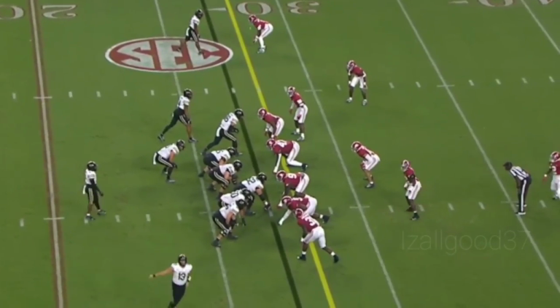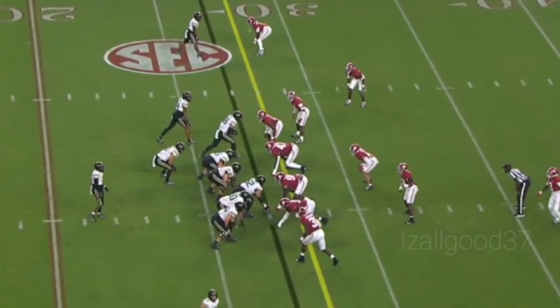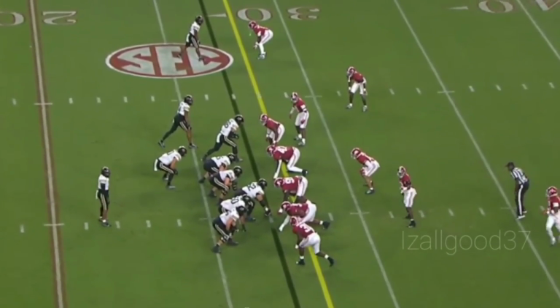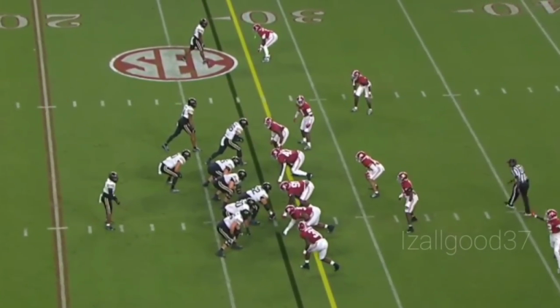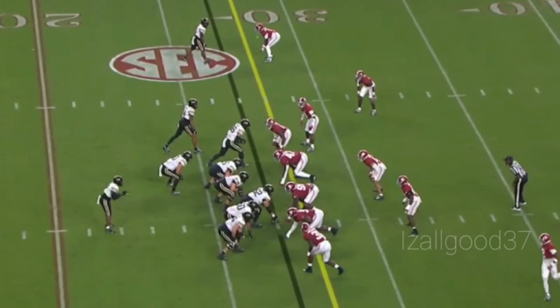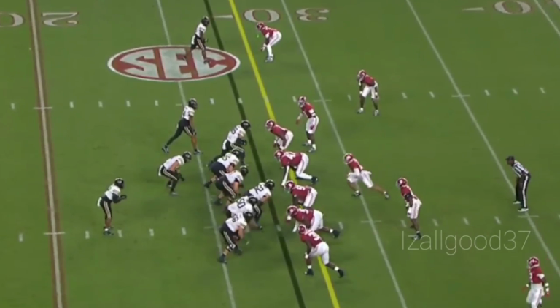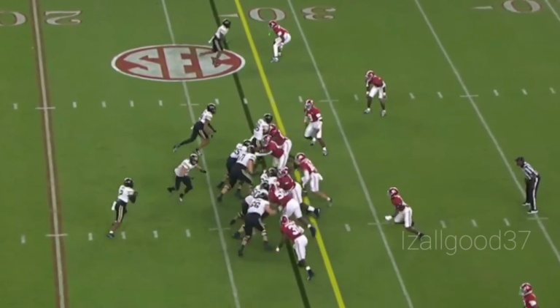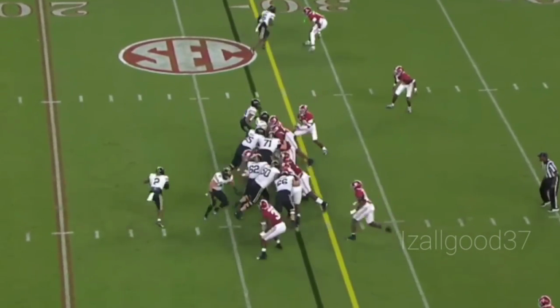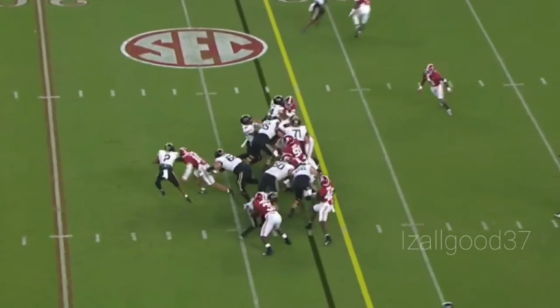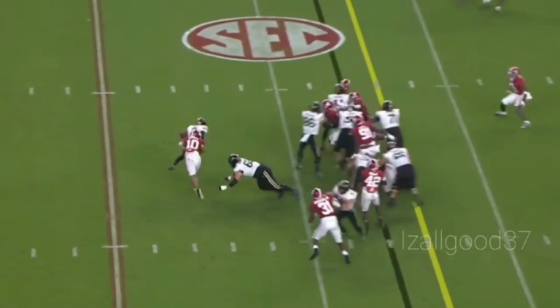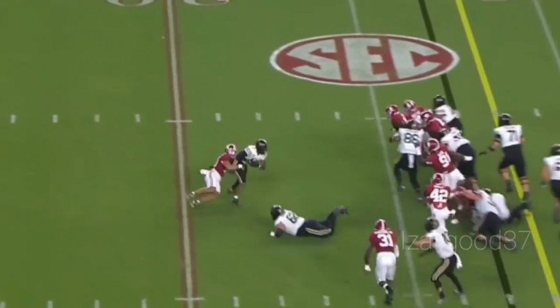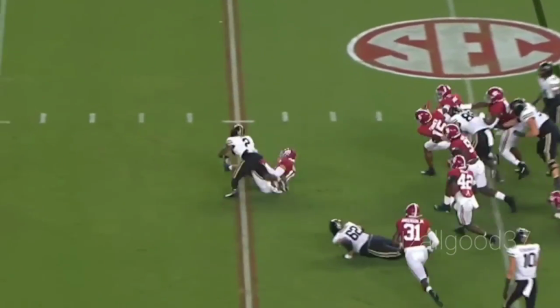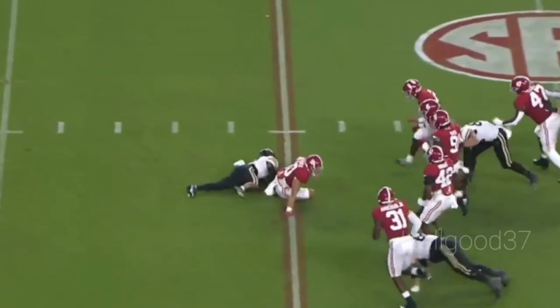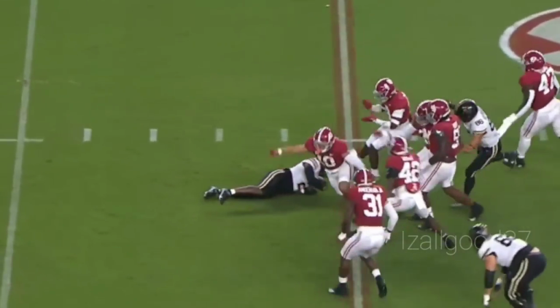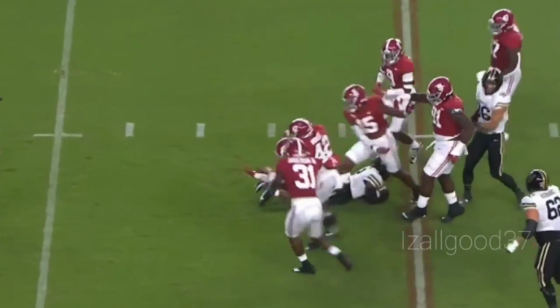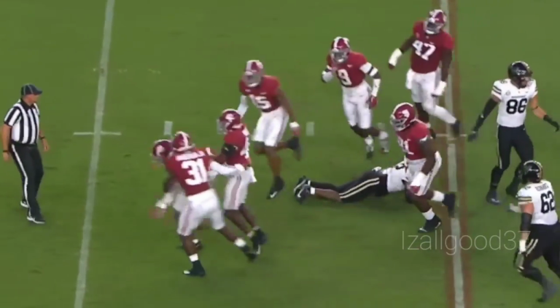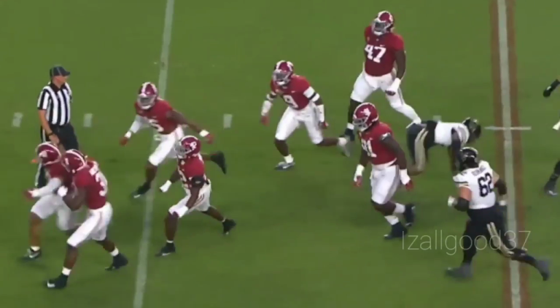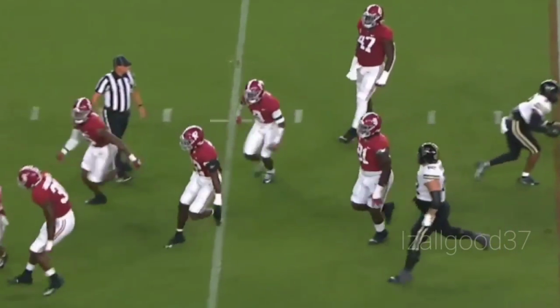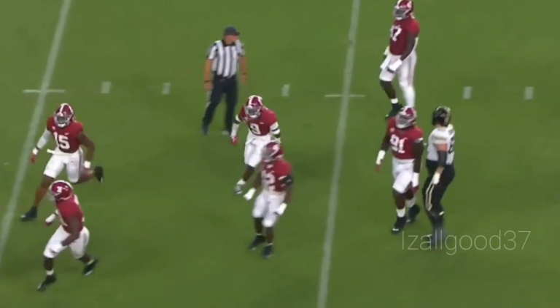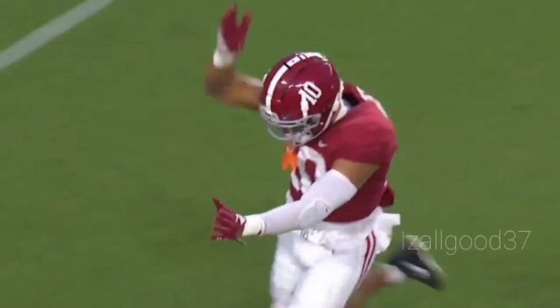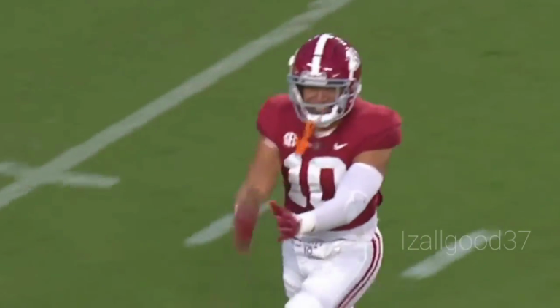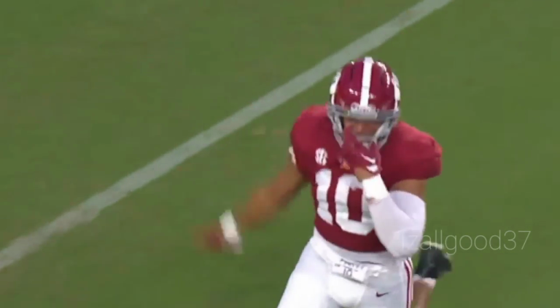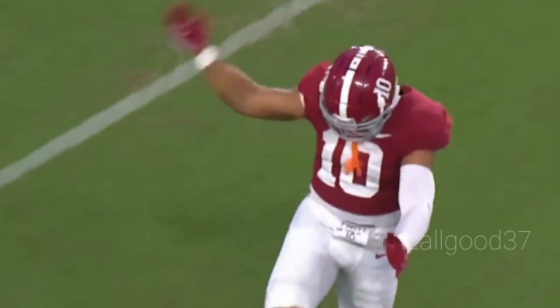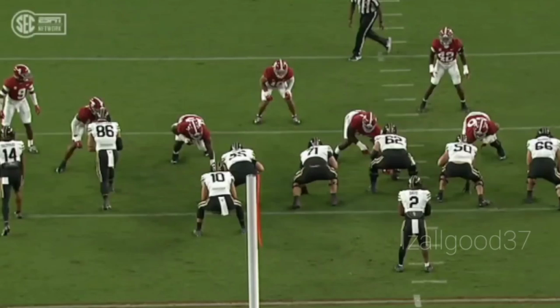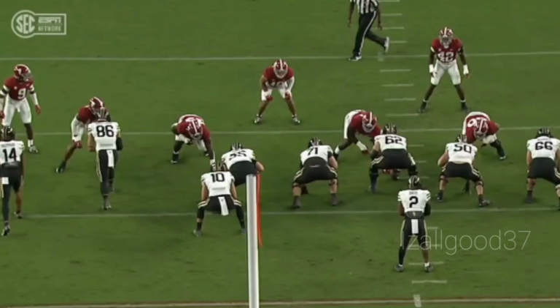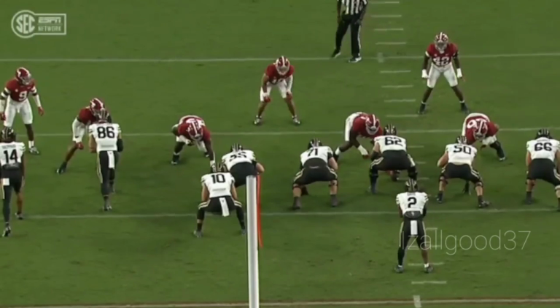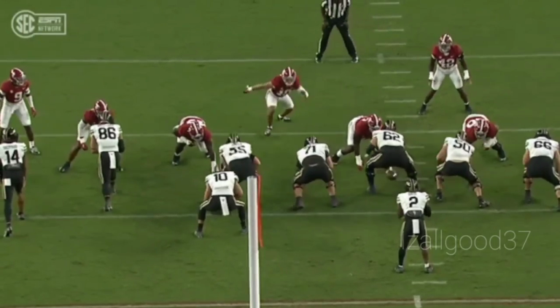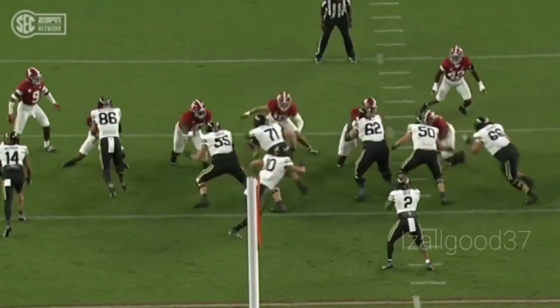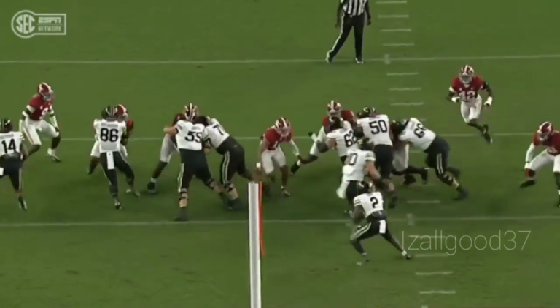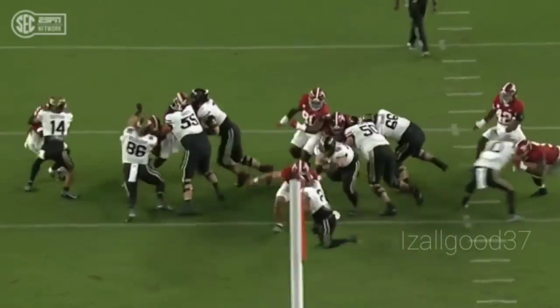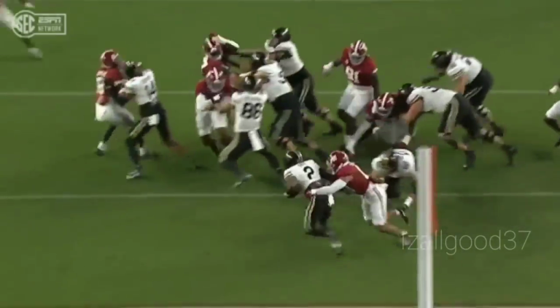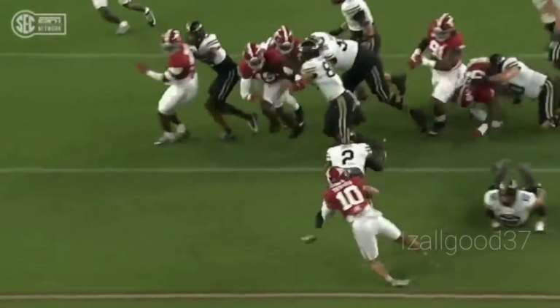They'll go with a wildcat look, dump it off, and the running back being brought down is Henry Tohoto. The wildcat — Ray Davis nowhere to go right there. Bama snuffed it out early.